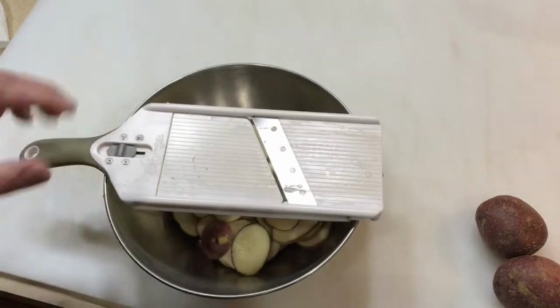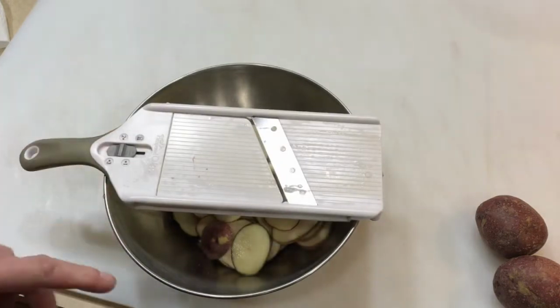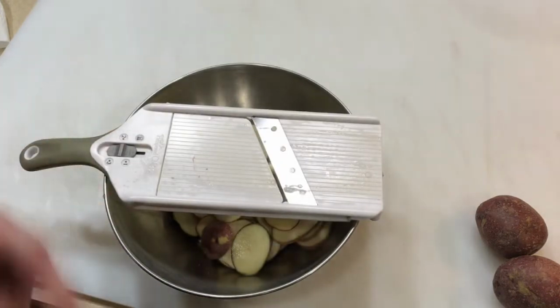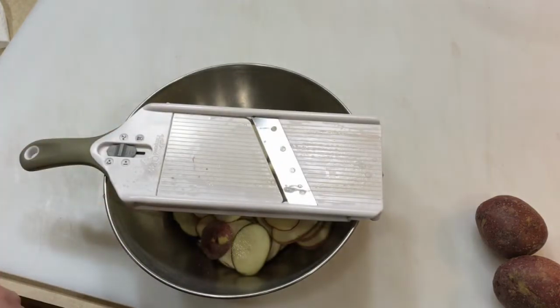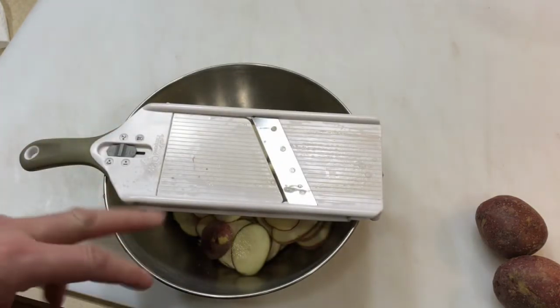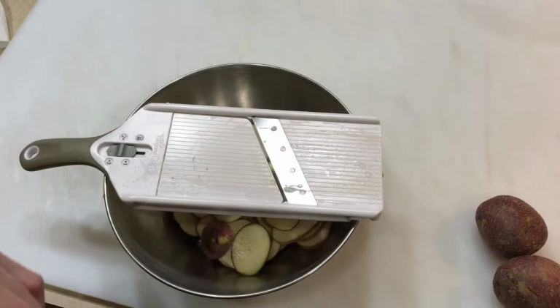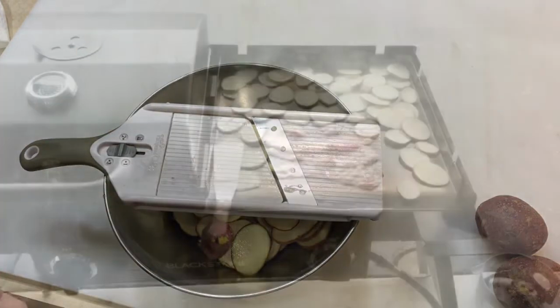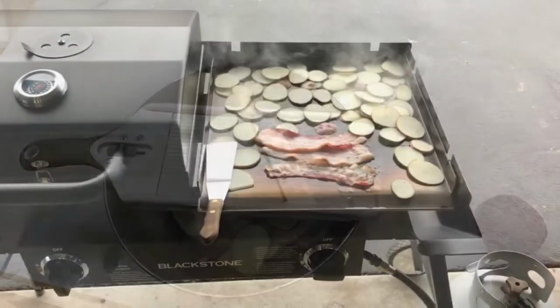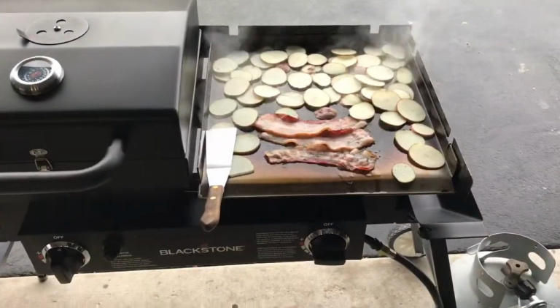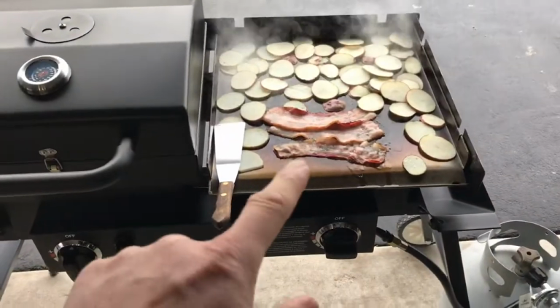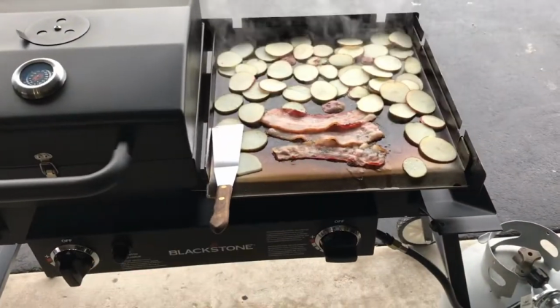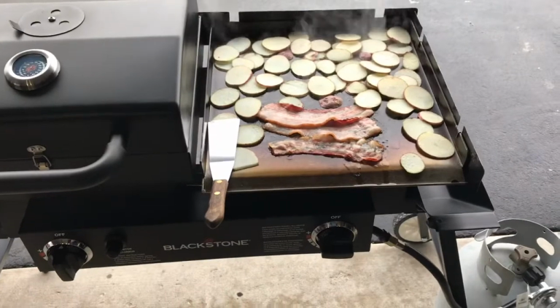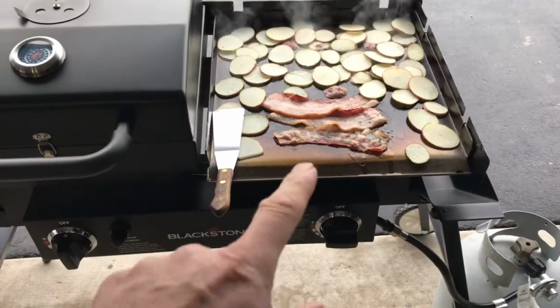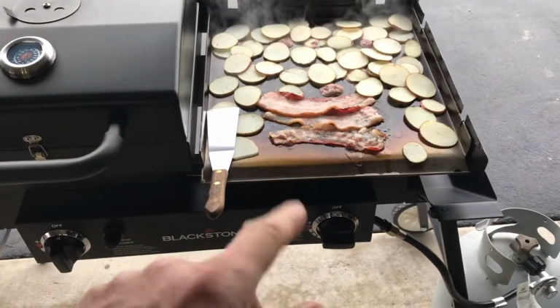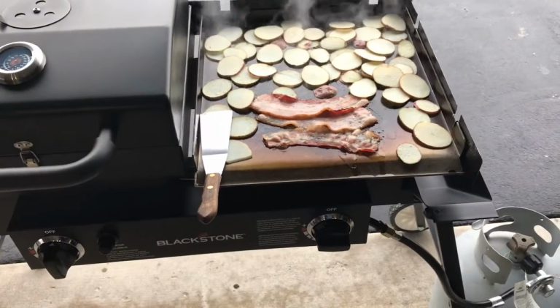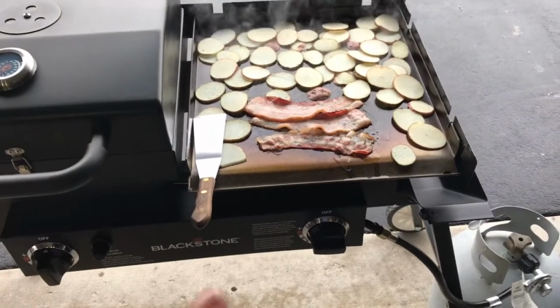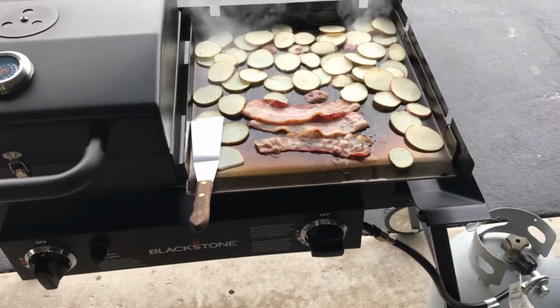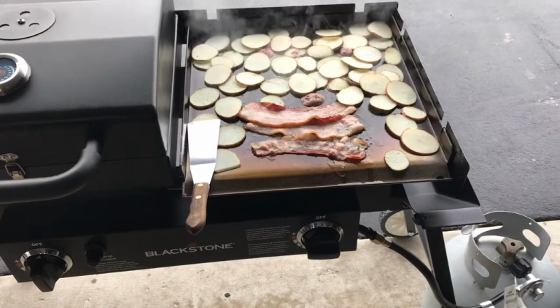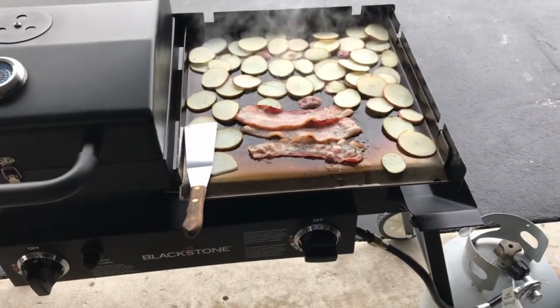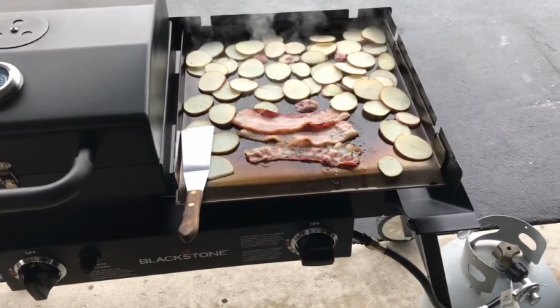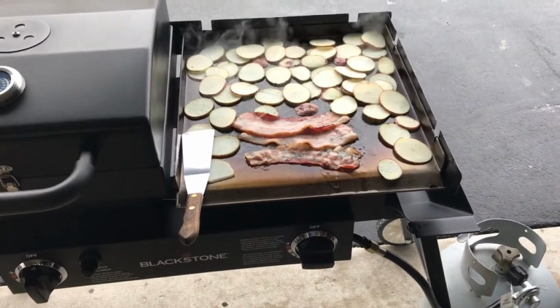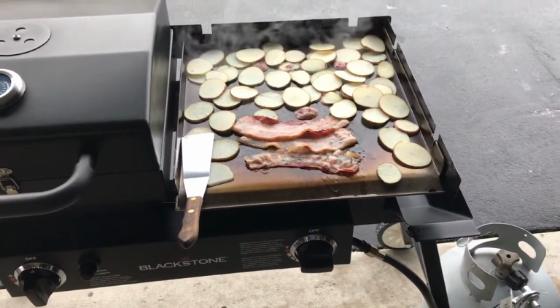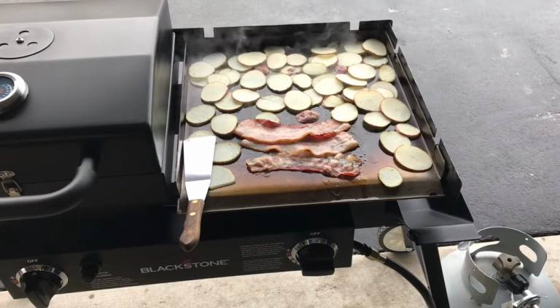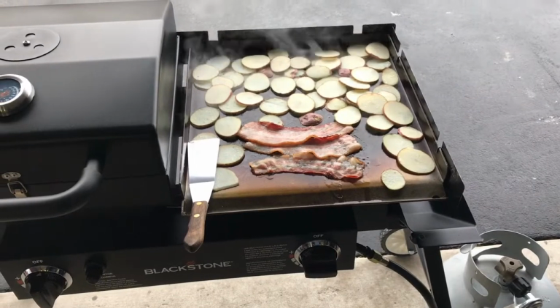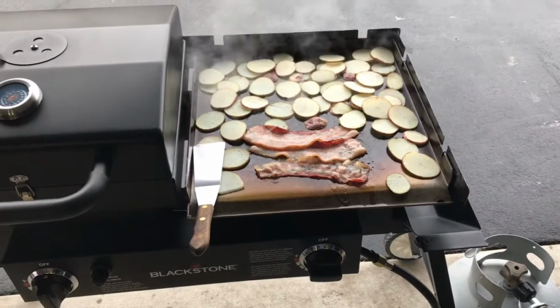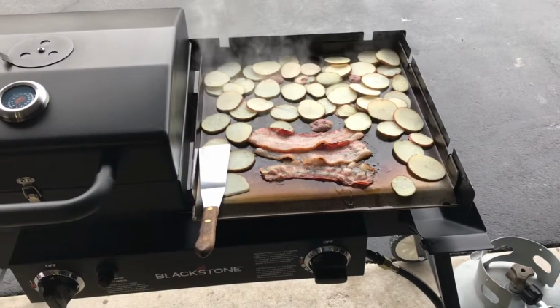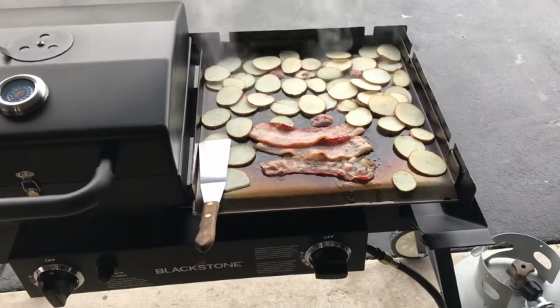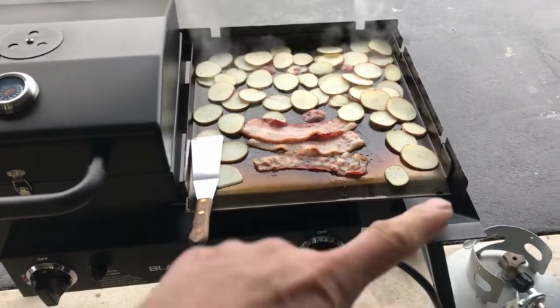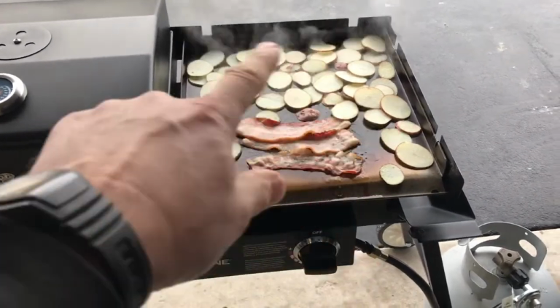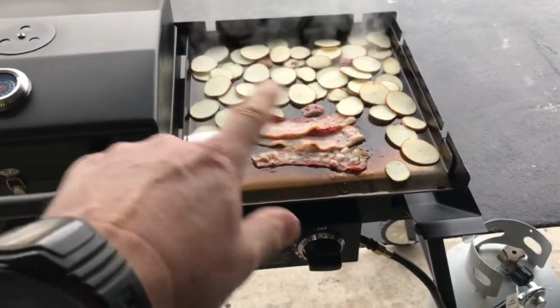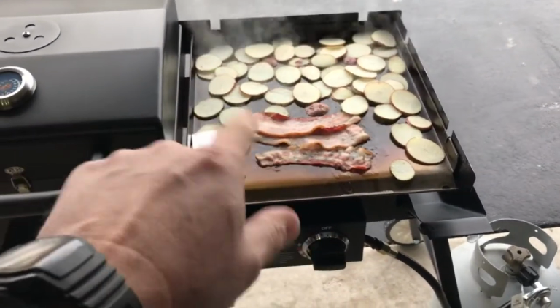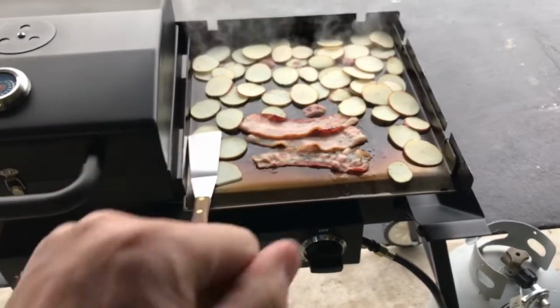I'm gonna soak these in some water with a little bit of salt and they'll be ready for the grill. Taters are on! I've got three slices of bacon — I love to cook in bacon grease, folks, that's the best way to do it. A little windy here today, I've got my wind guards up.